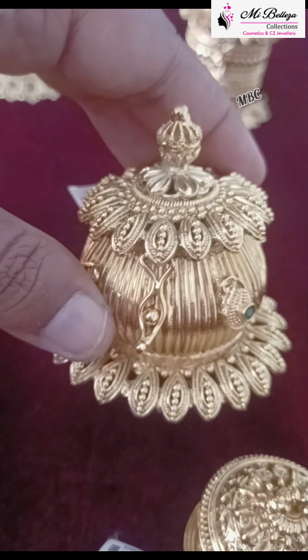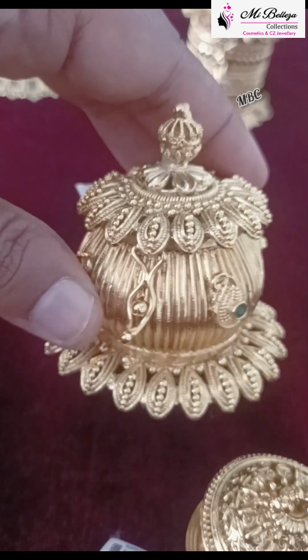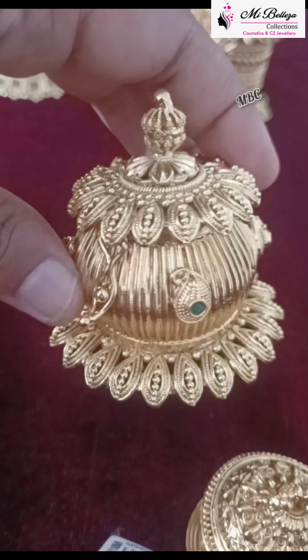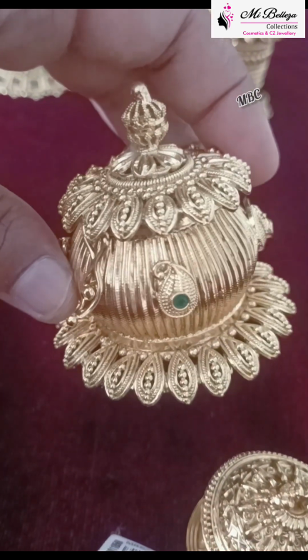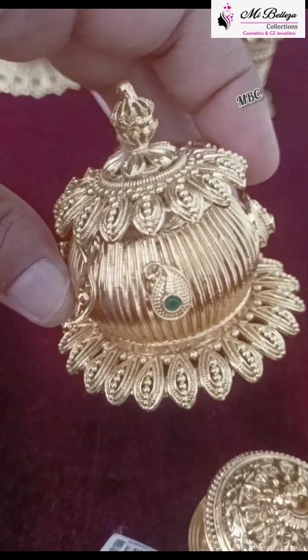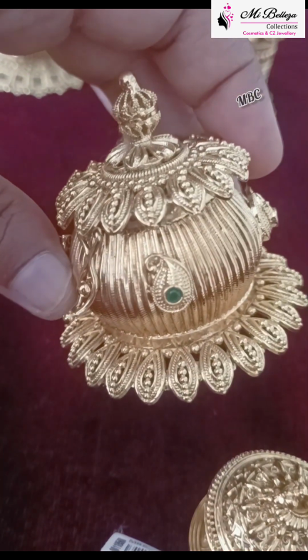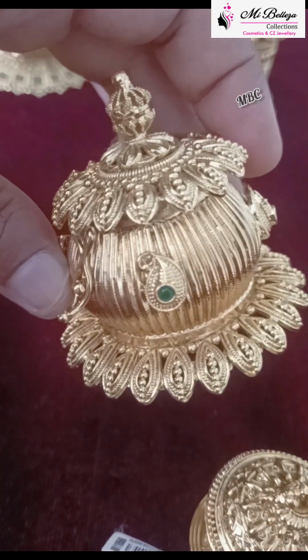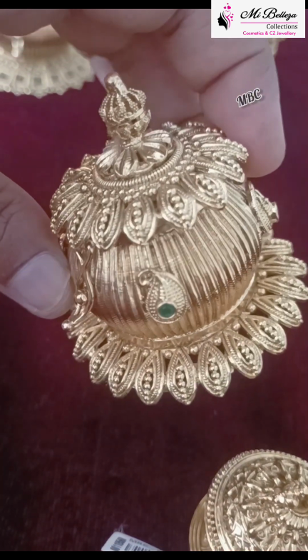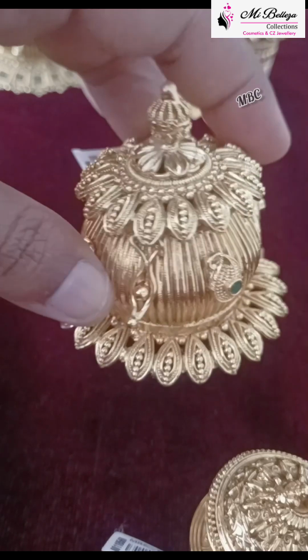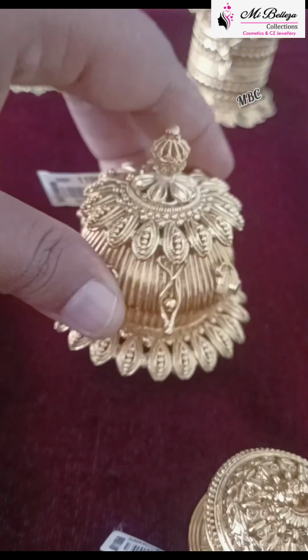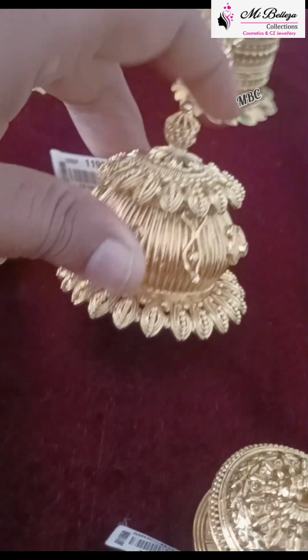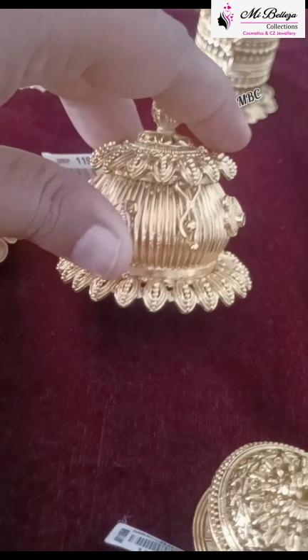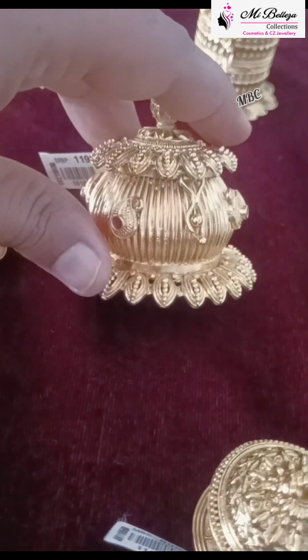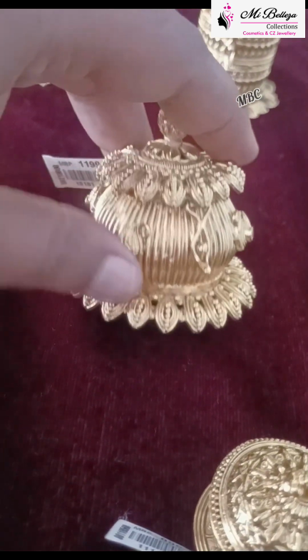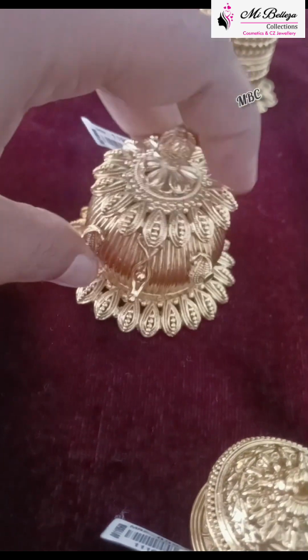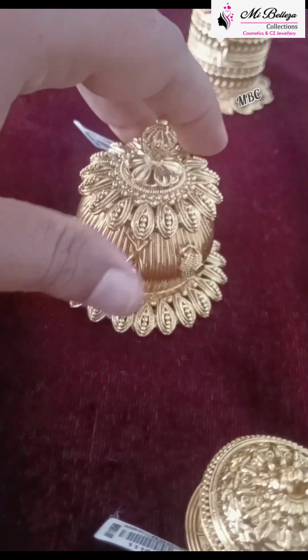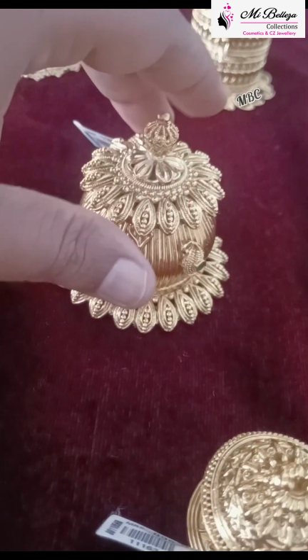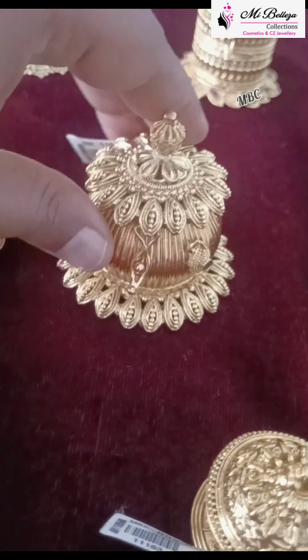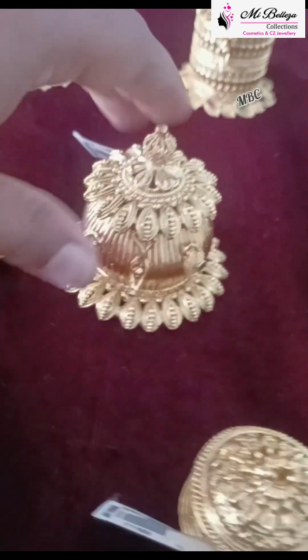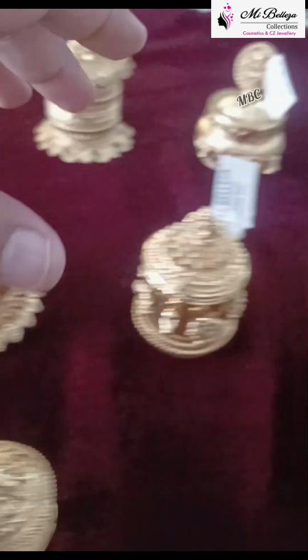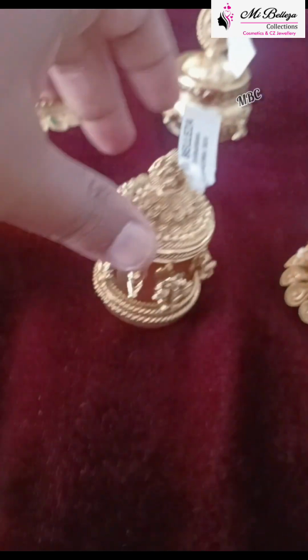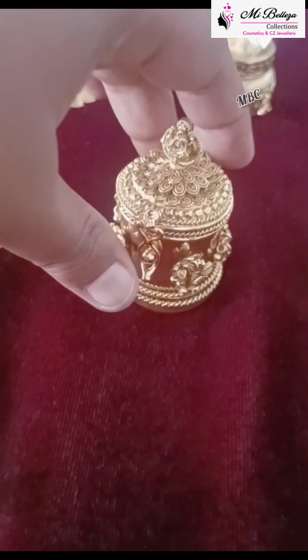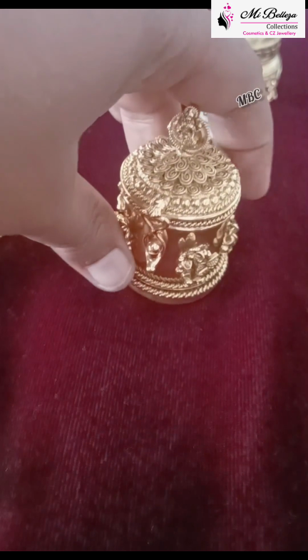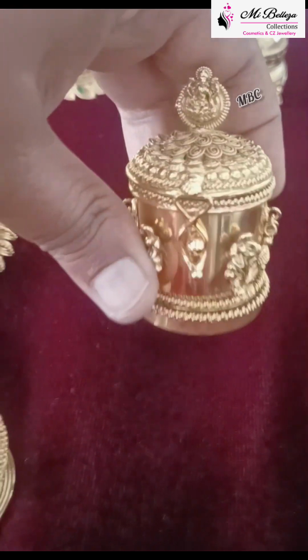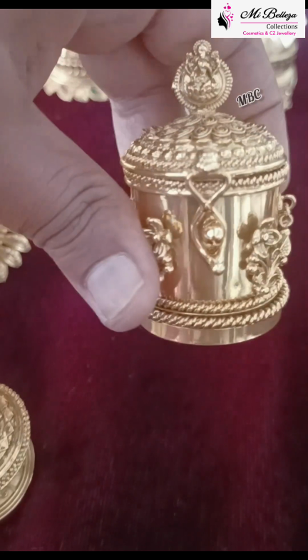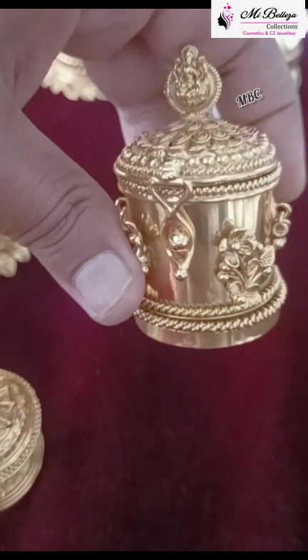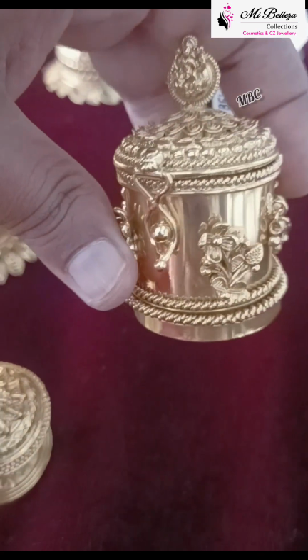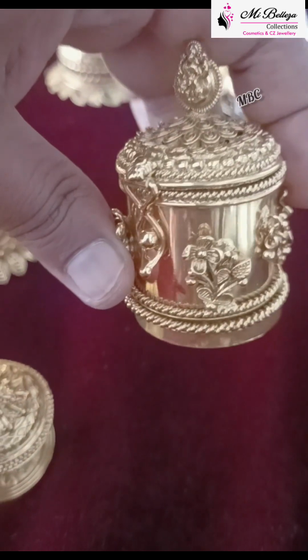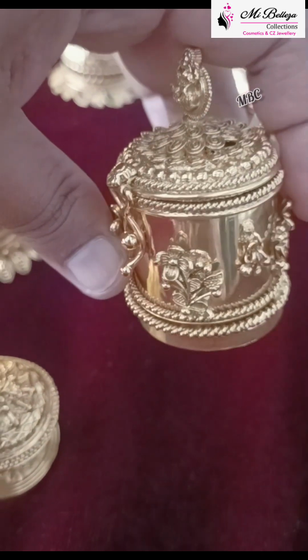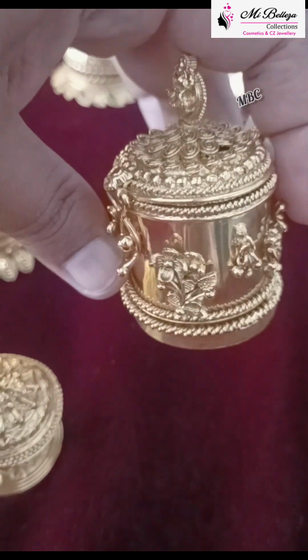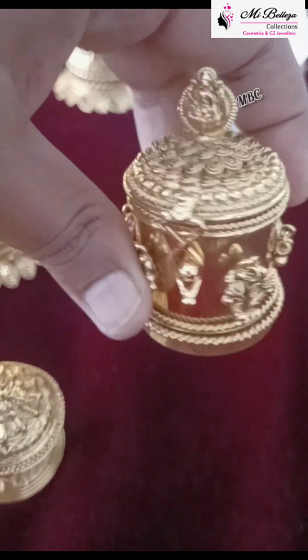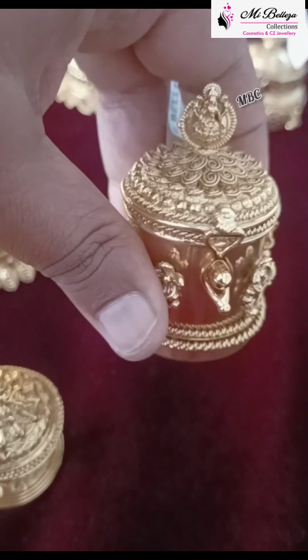Without titles, with stones — ruby, emerald. This is the design of the flower, and this is the gold ball.